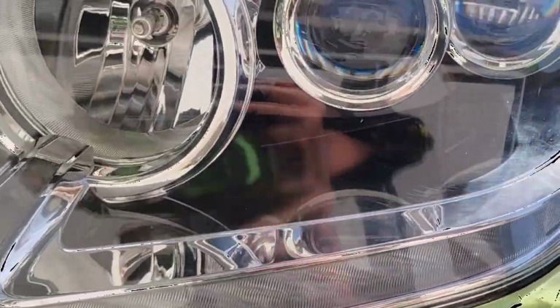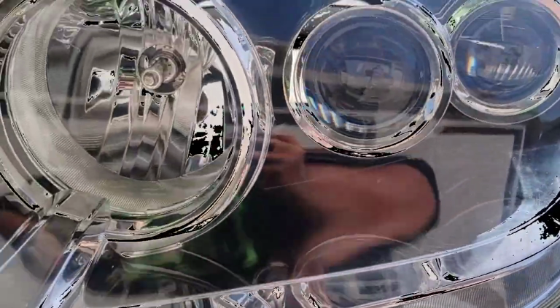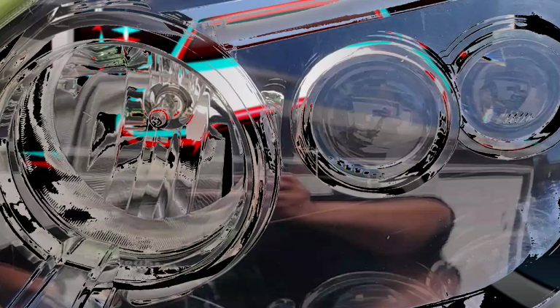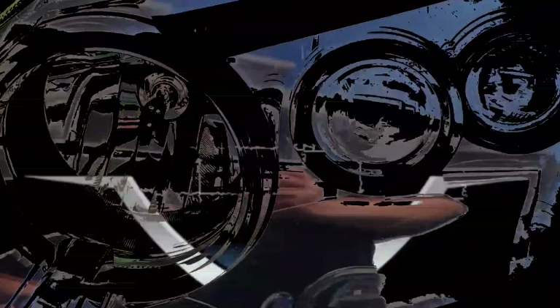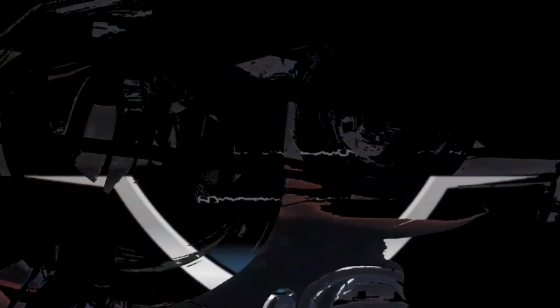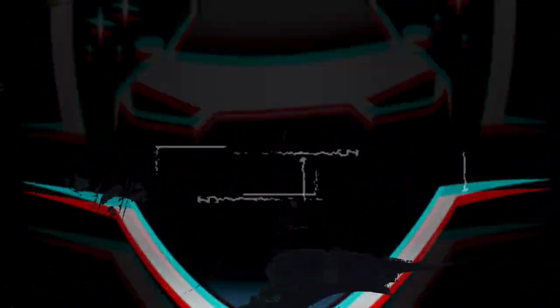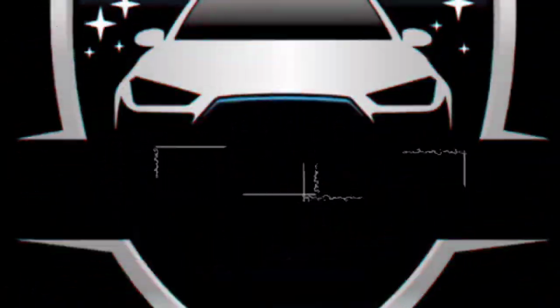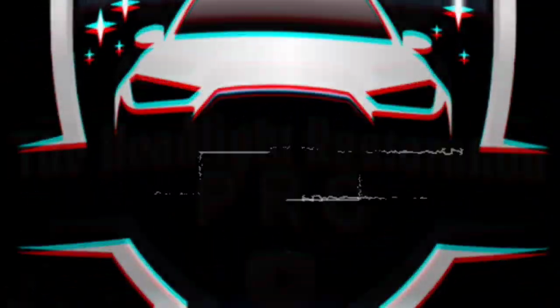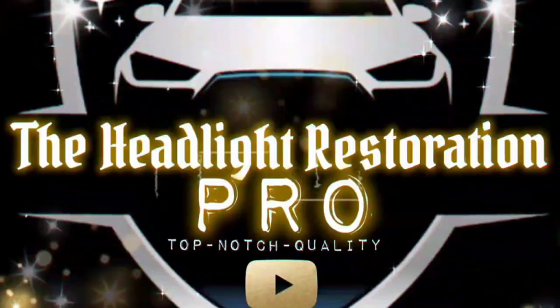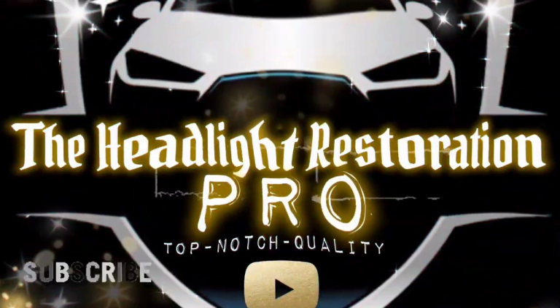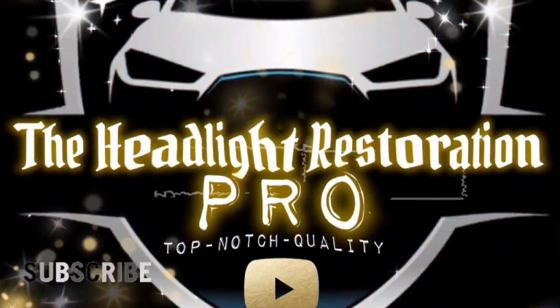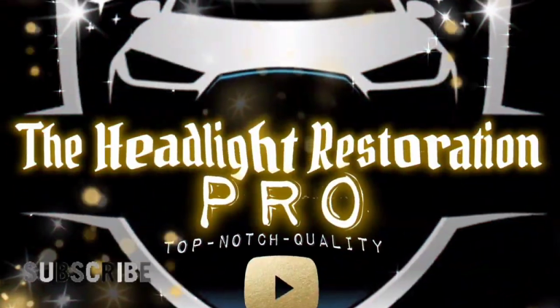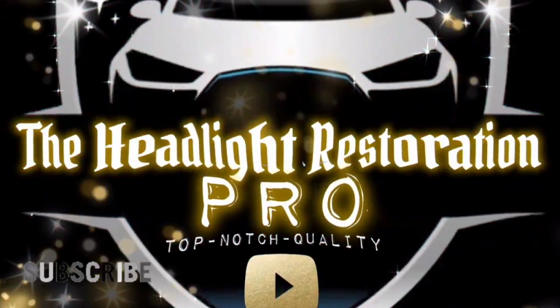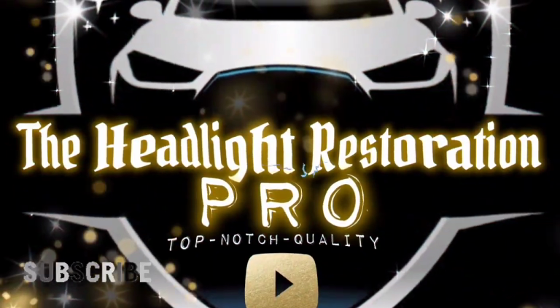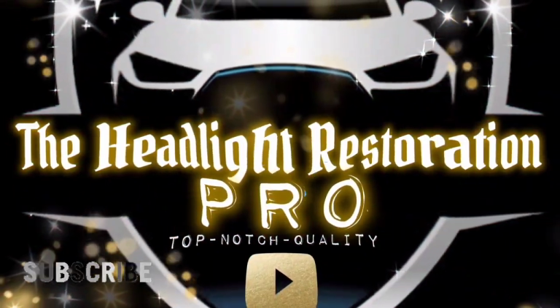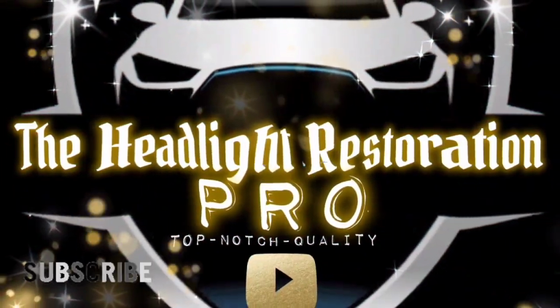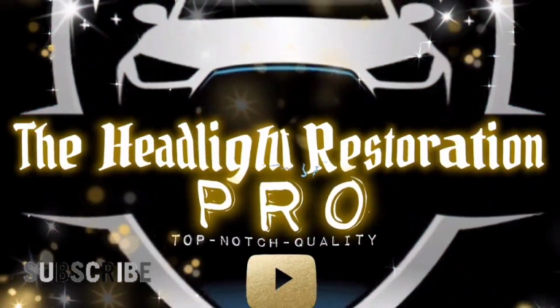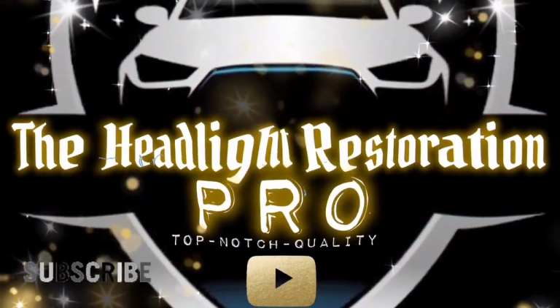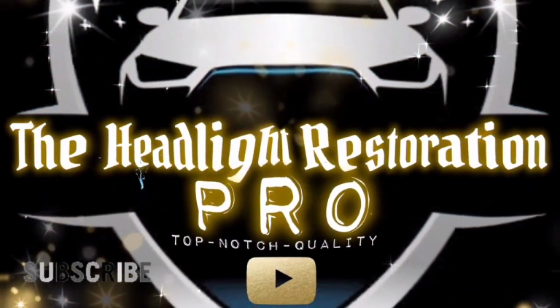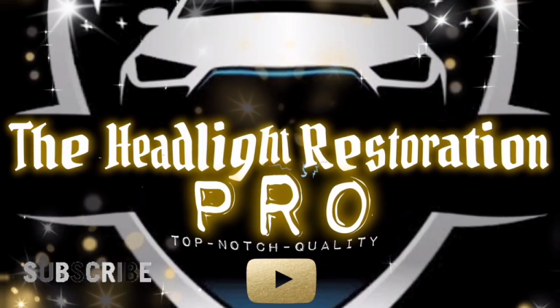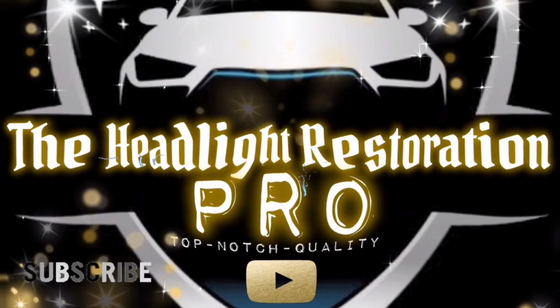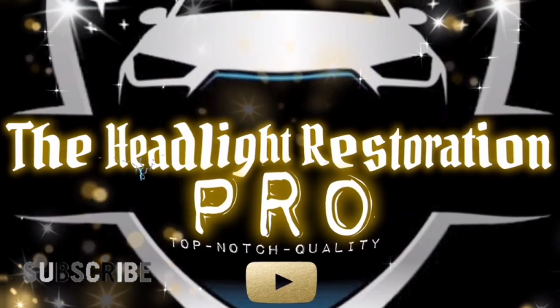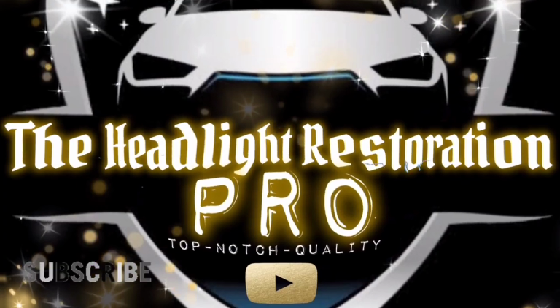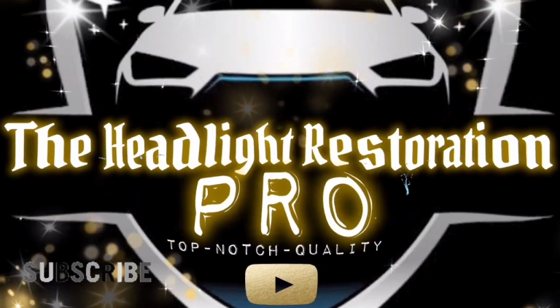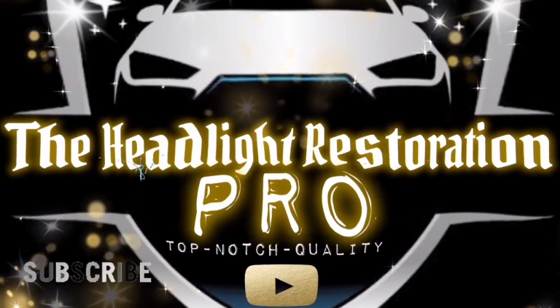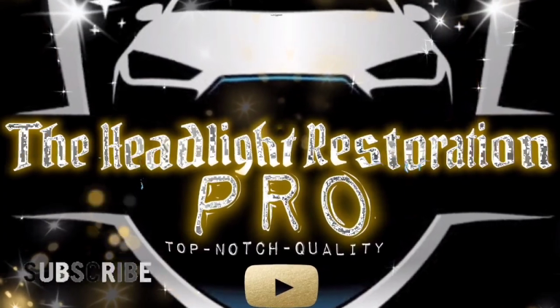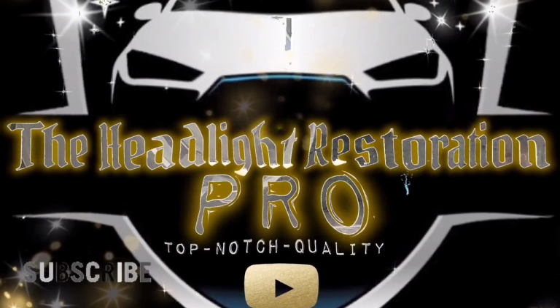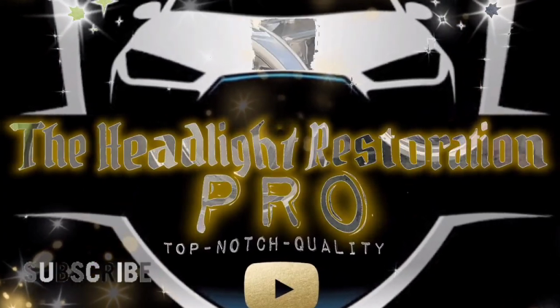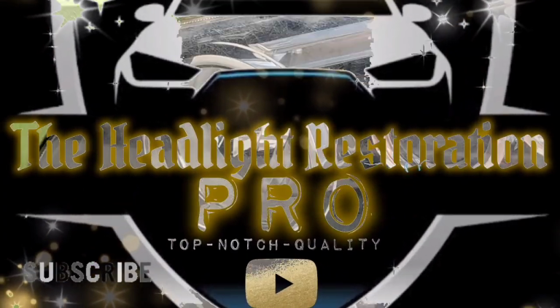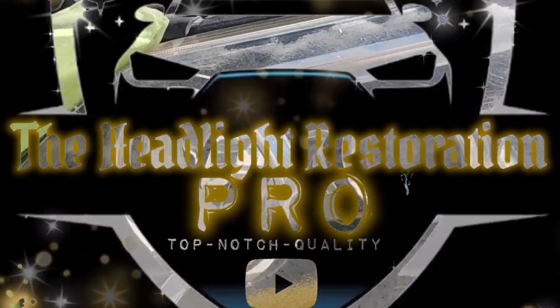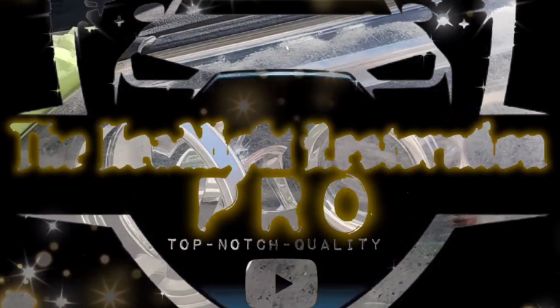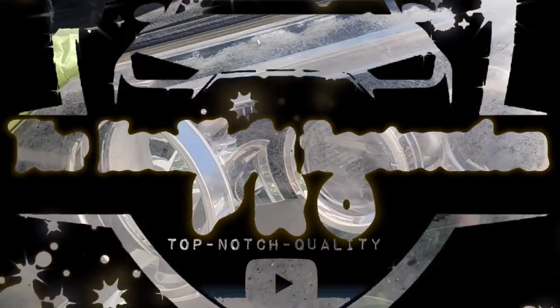Why is the study important? The study is important because driving at night is three times as risky as driving during the day. The Headlight Restoration Pro.